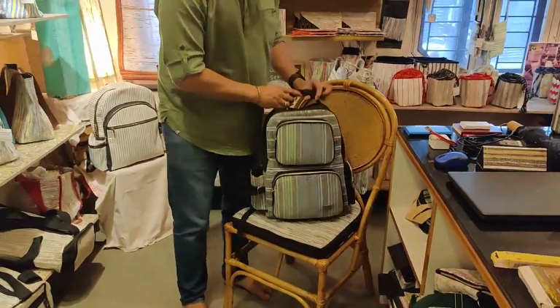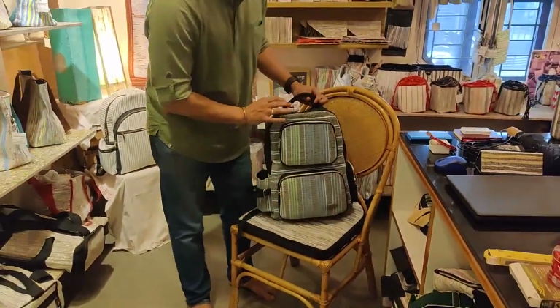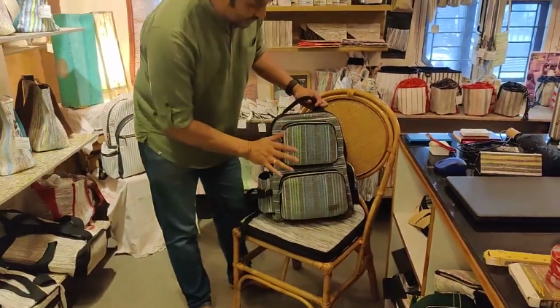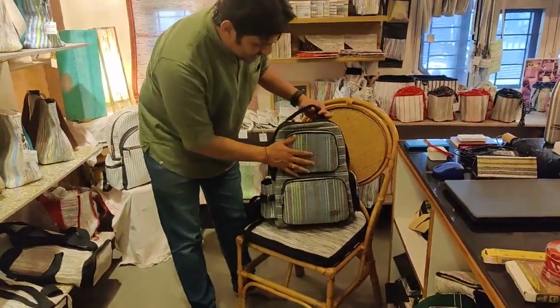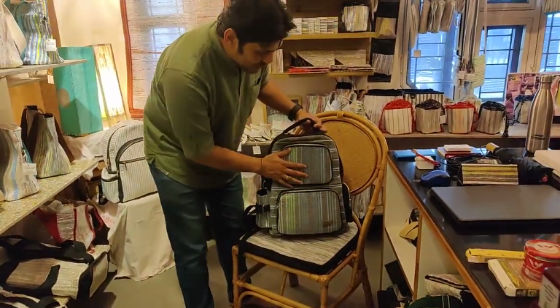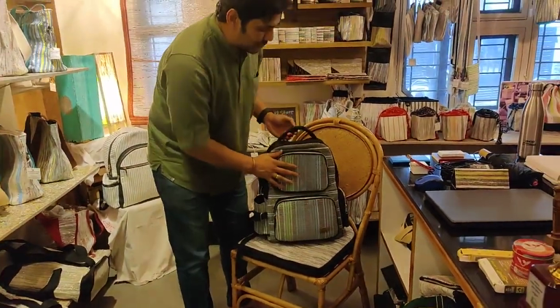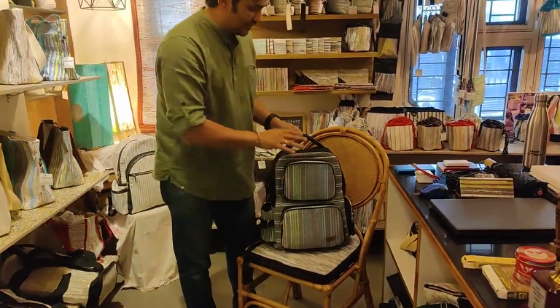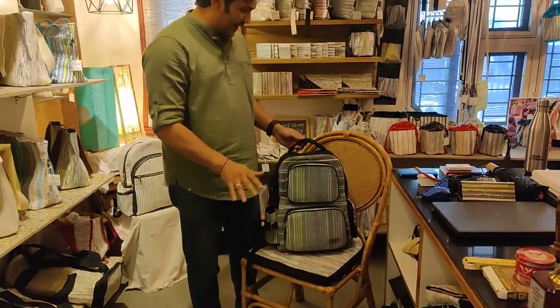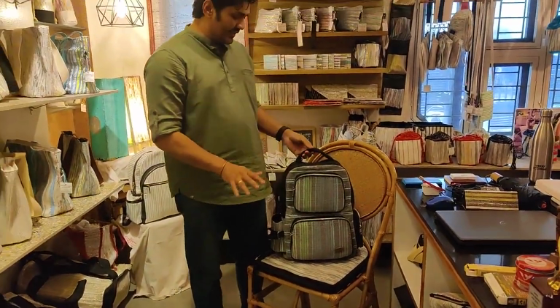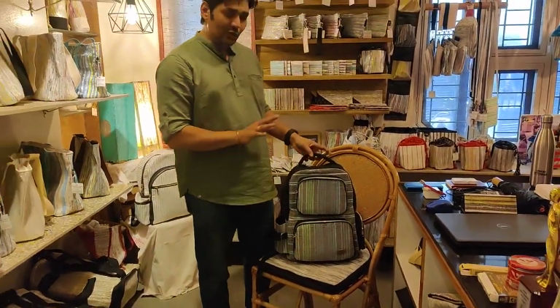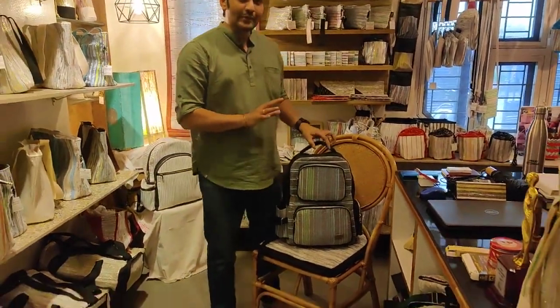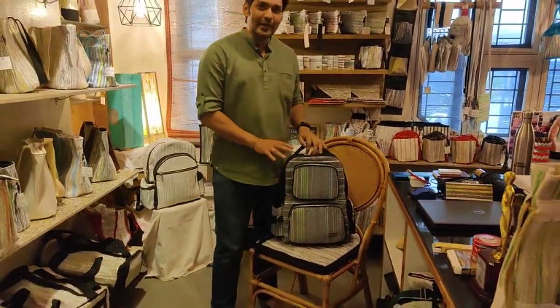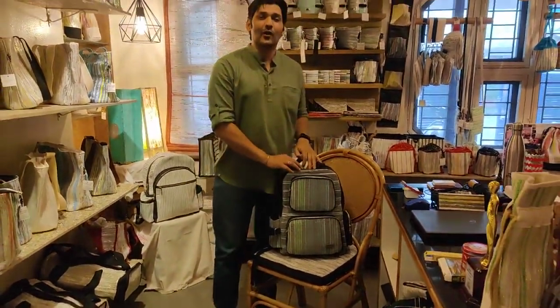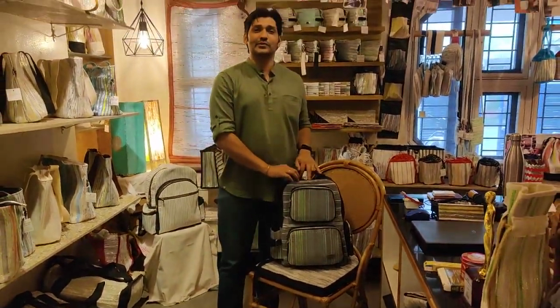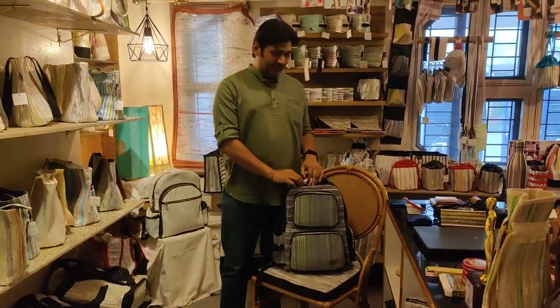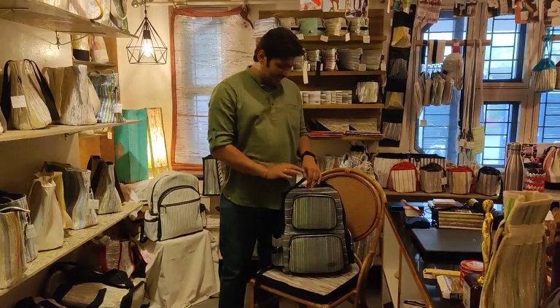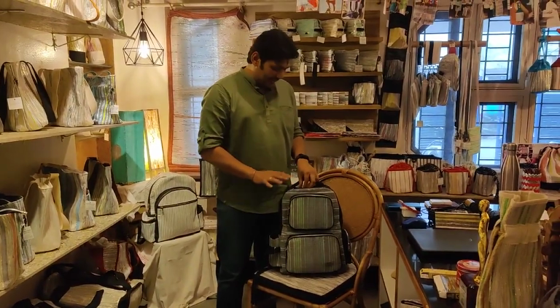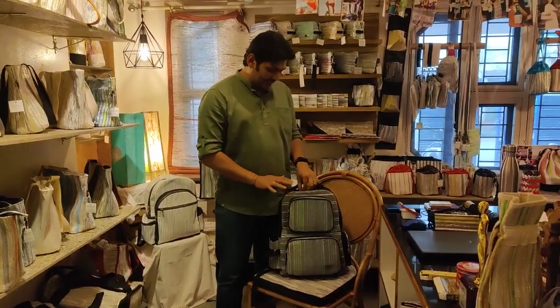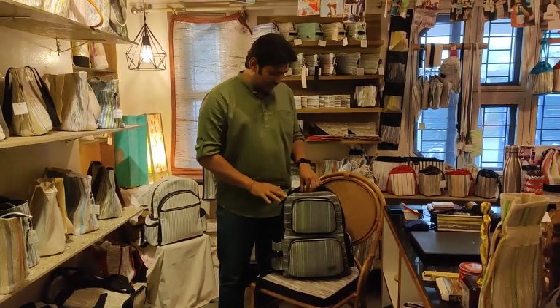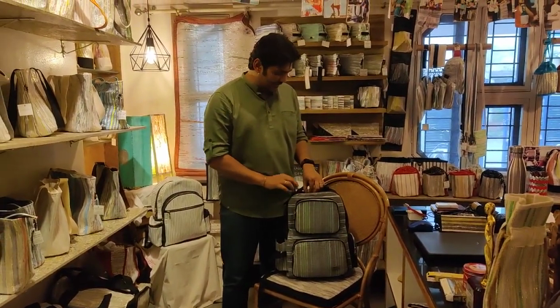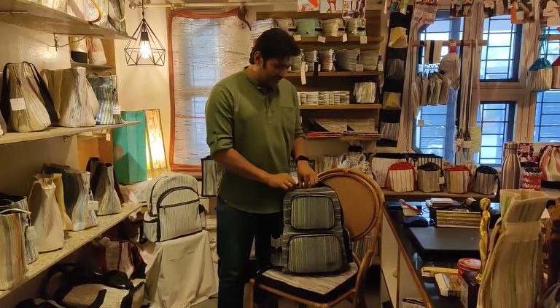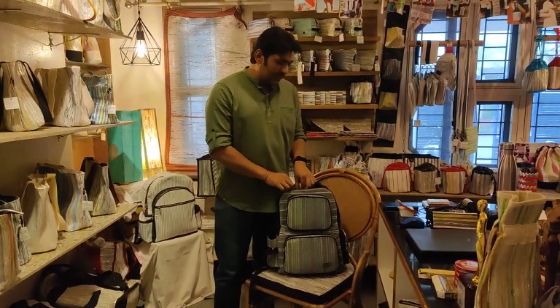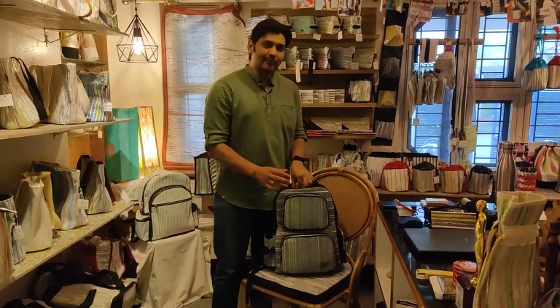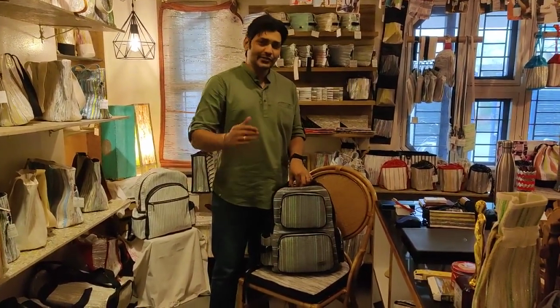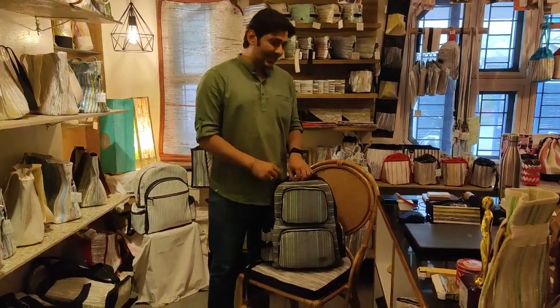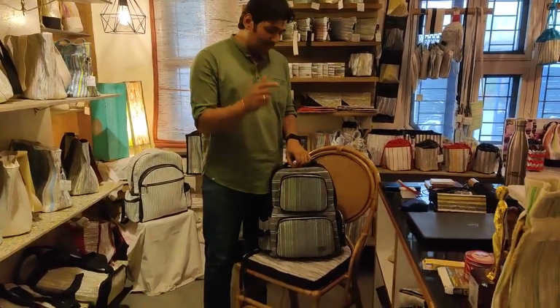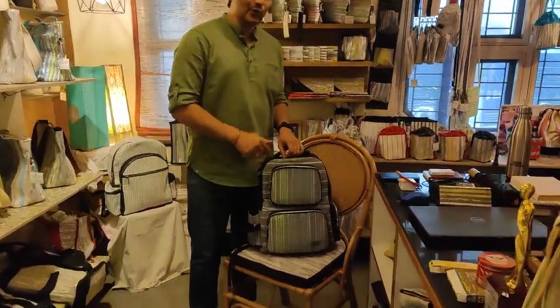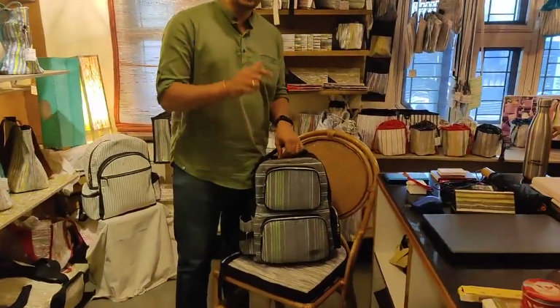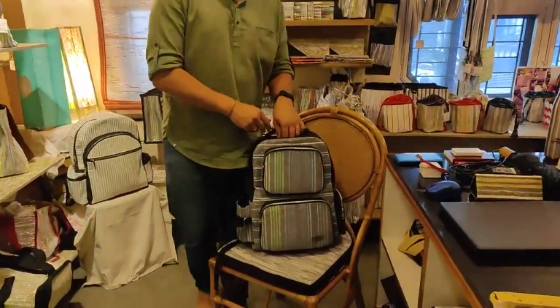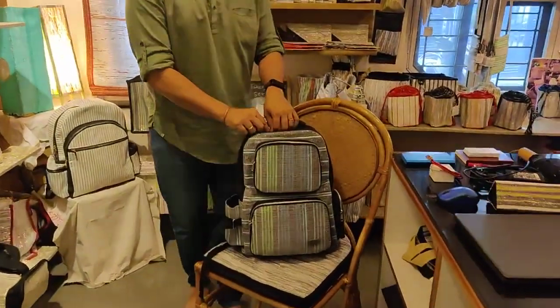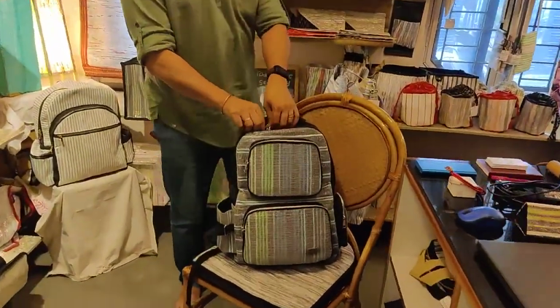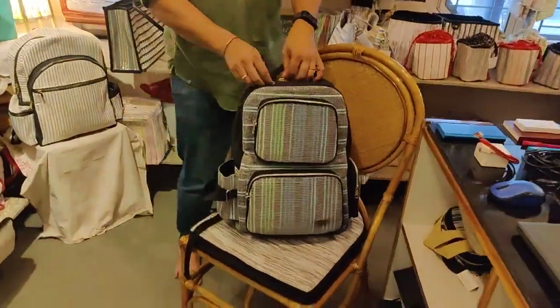But this thing is going to be amazing and you will be amazed at how much things can be put inside. Come, let's check and I'm going to show you what all things can go inside.